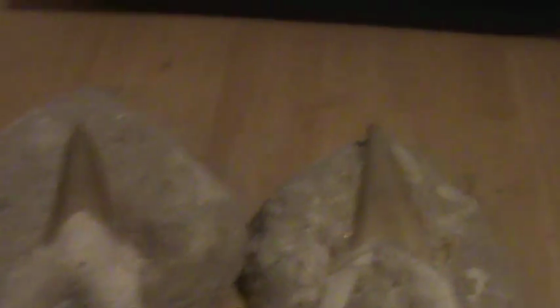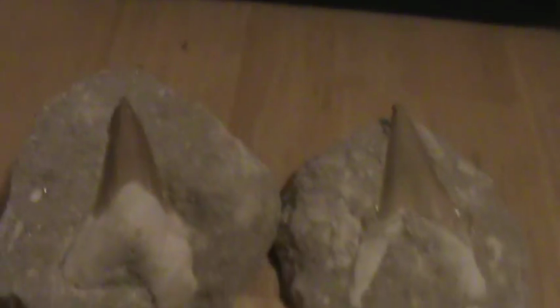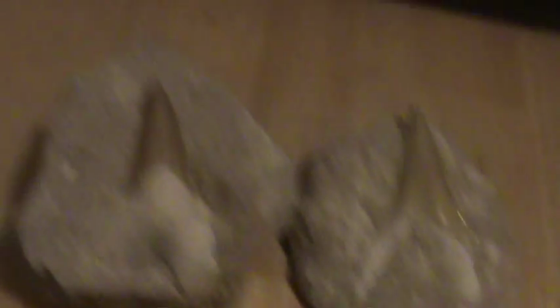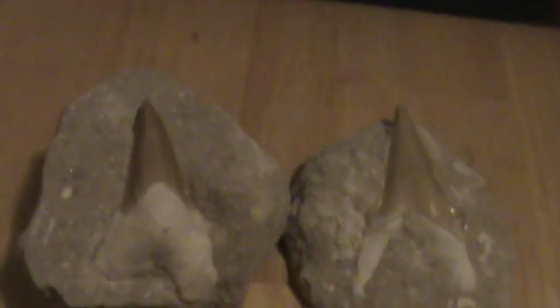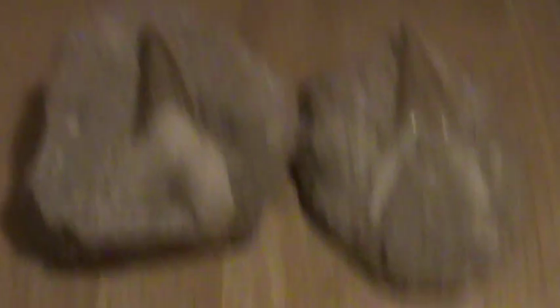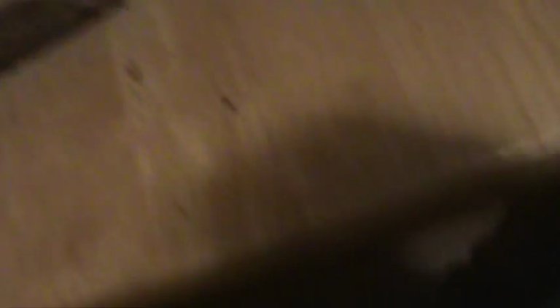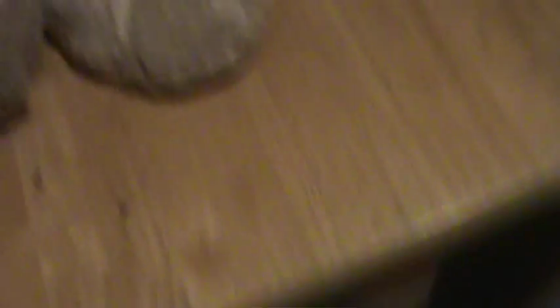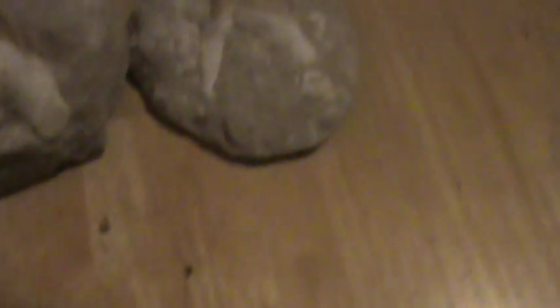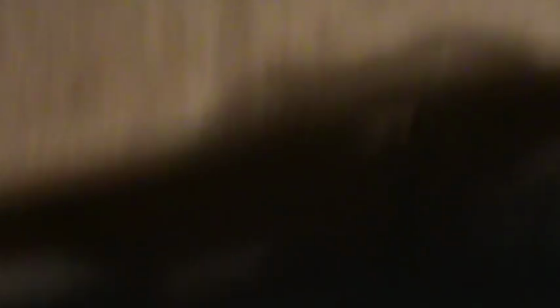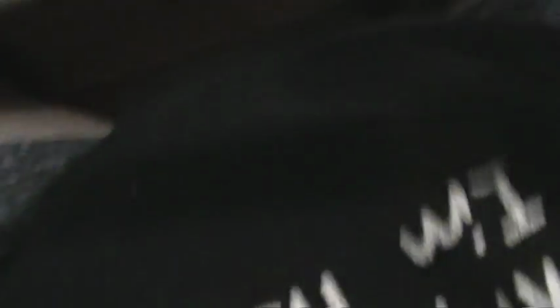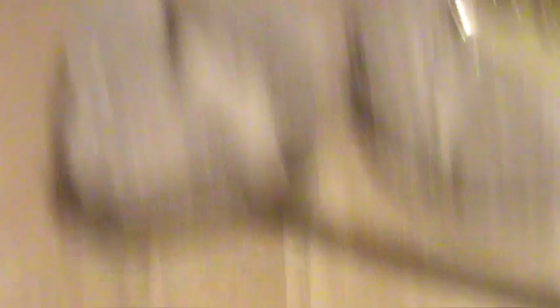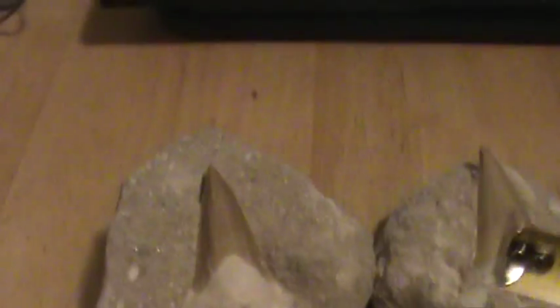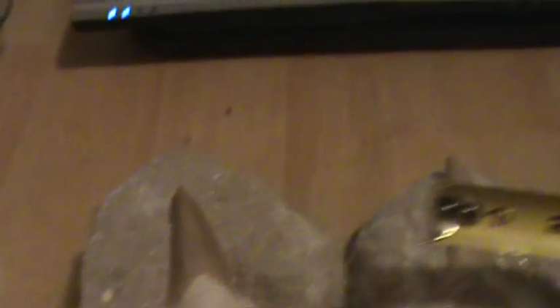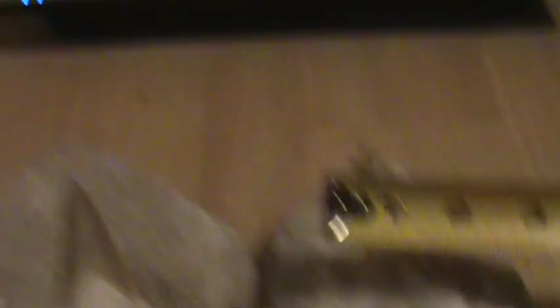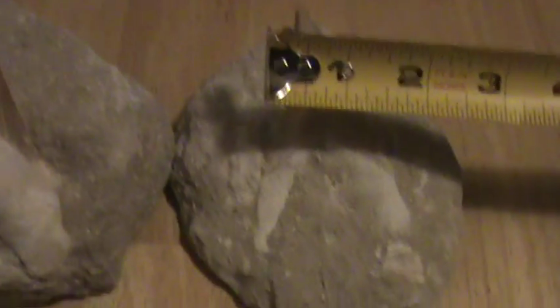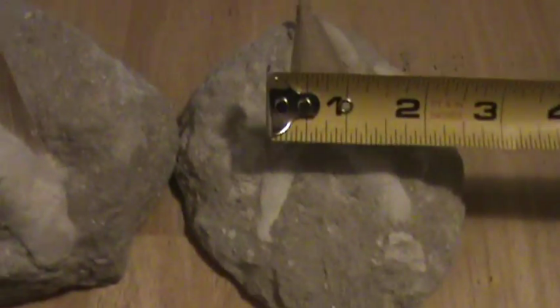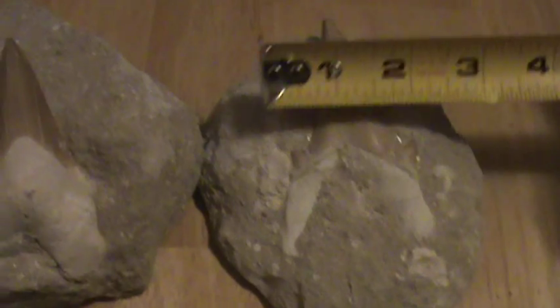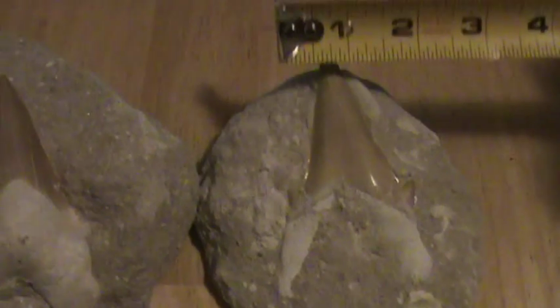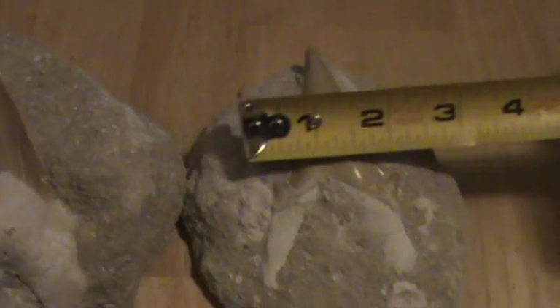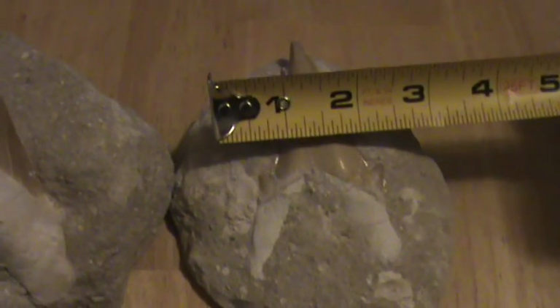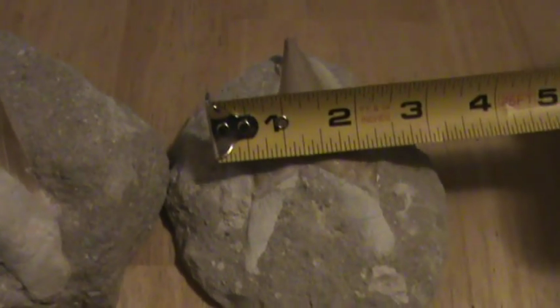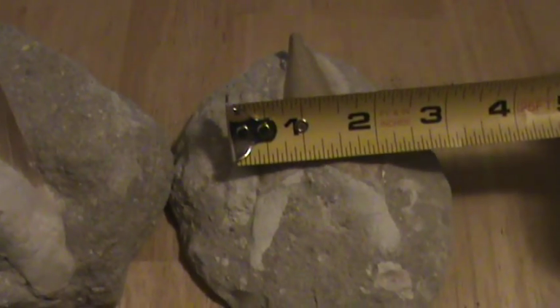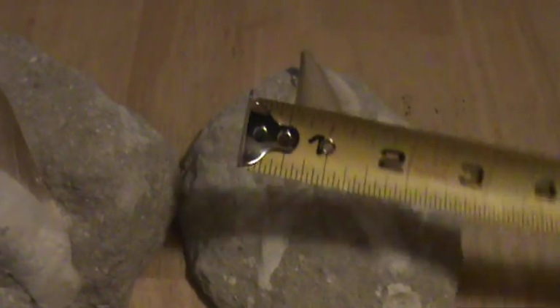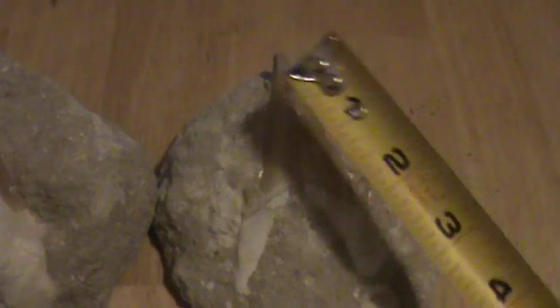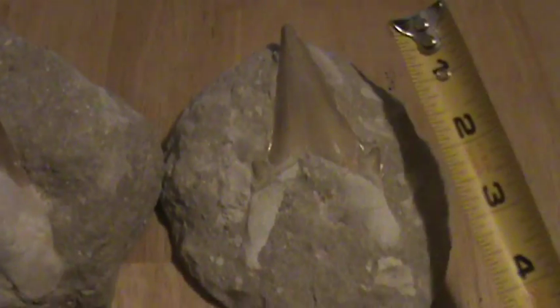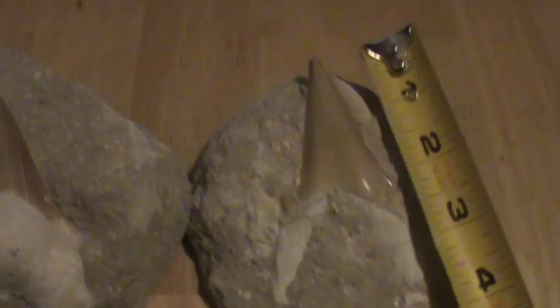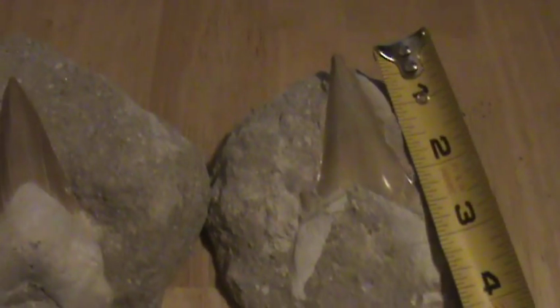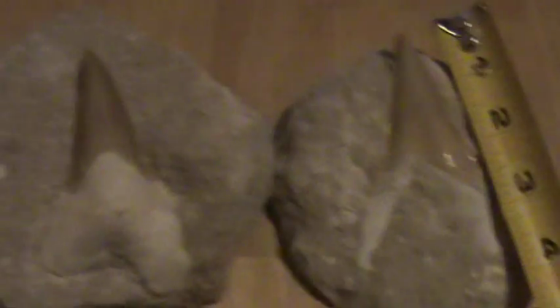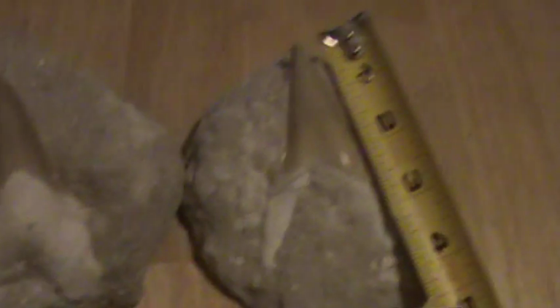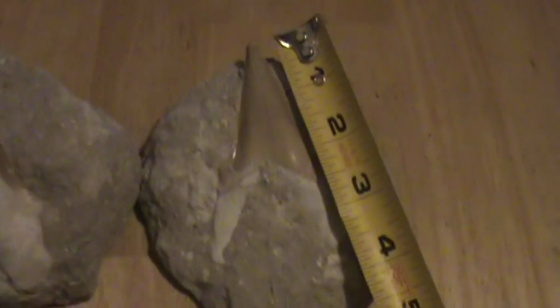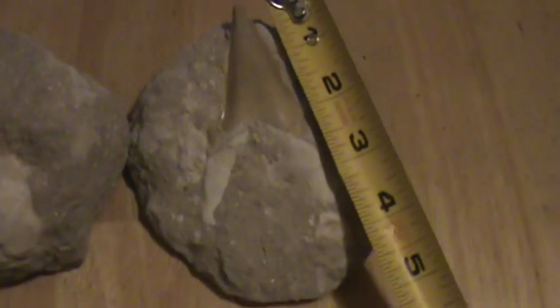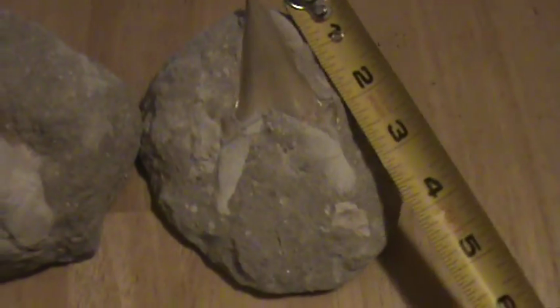Let me show you how big these teeth are. There's the width — get an idea what the length is.